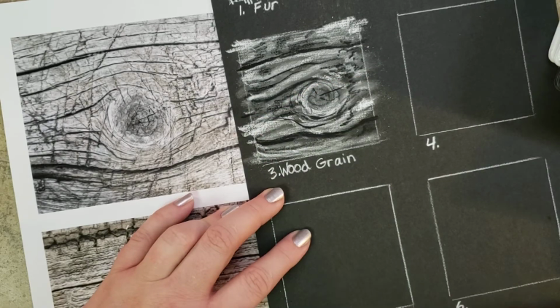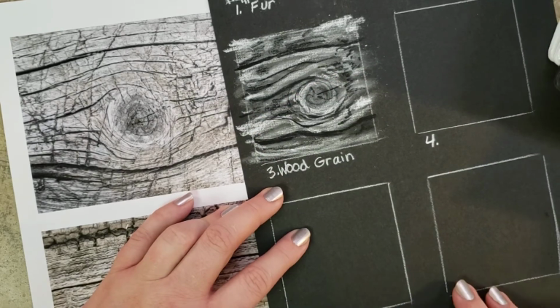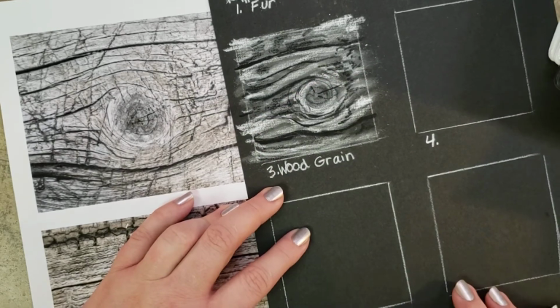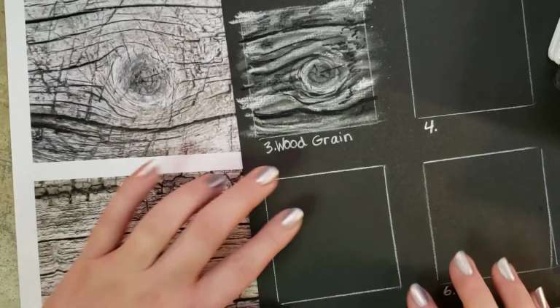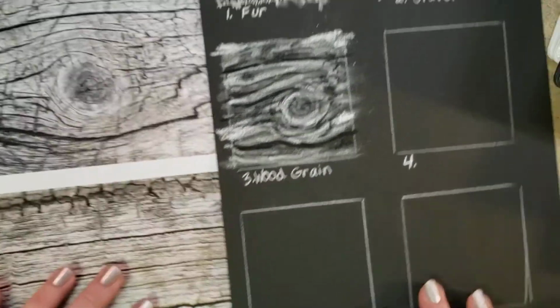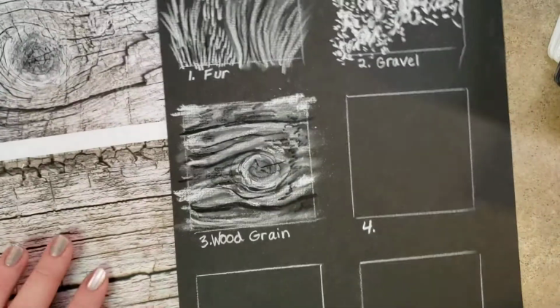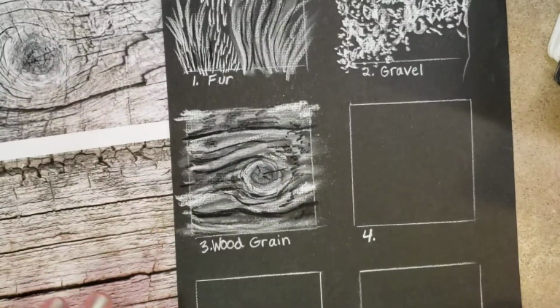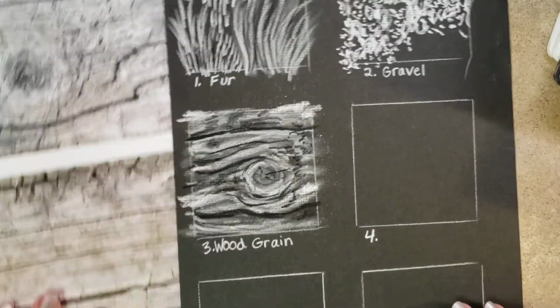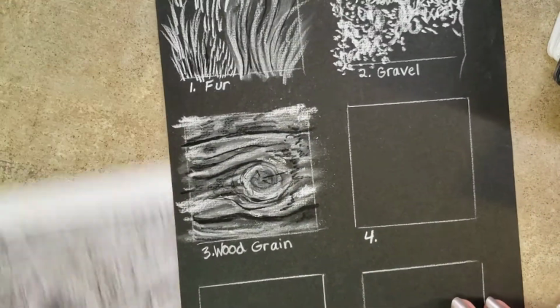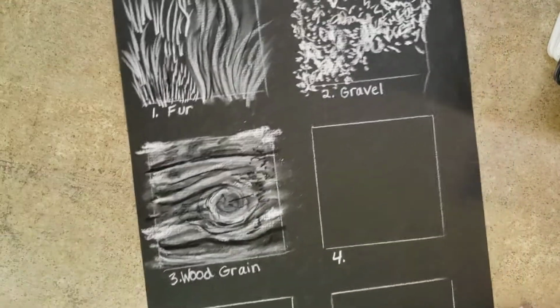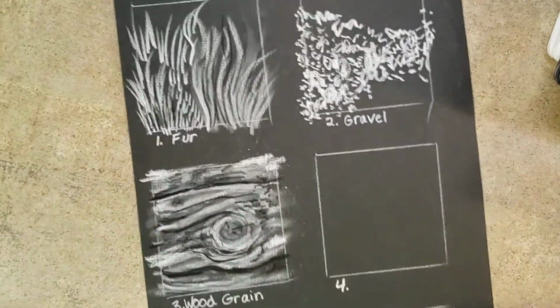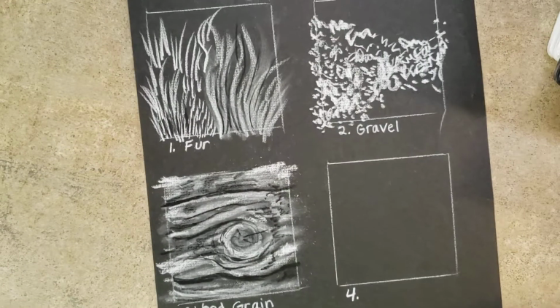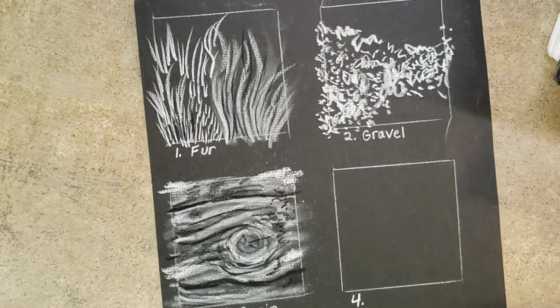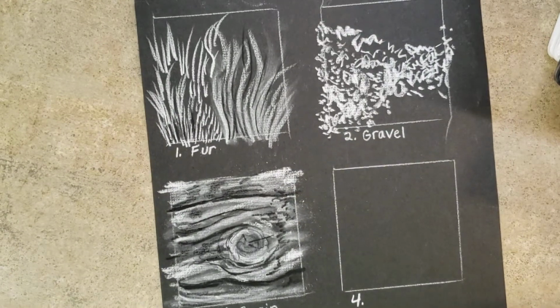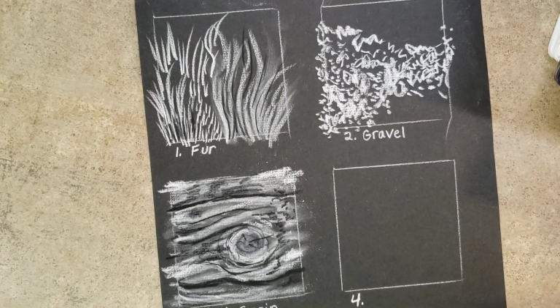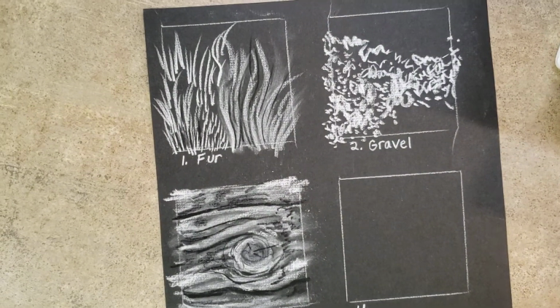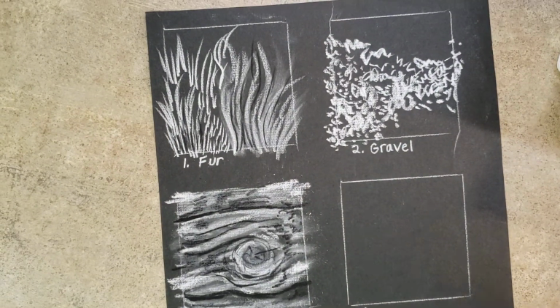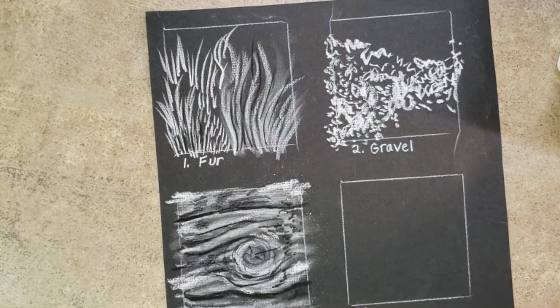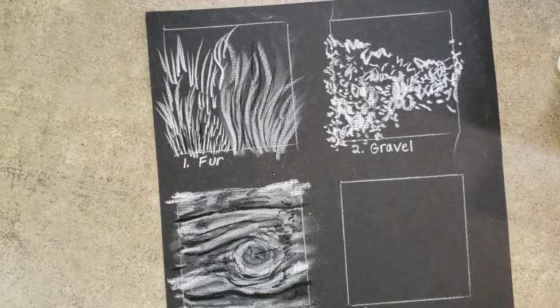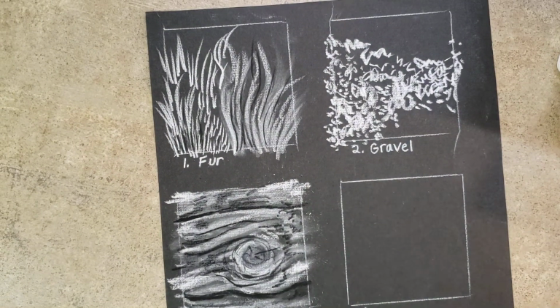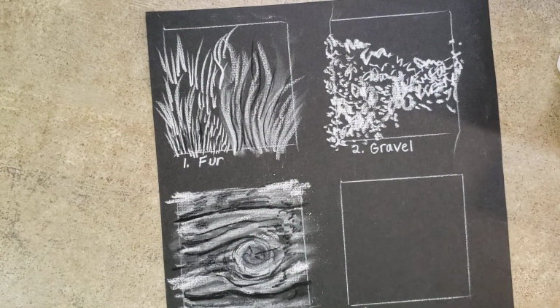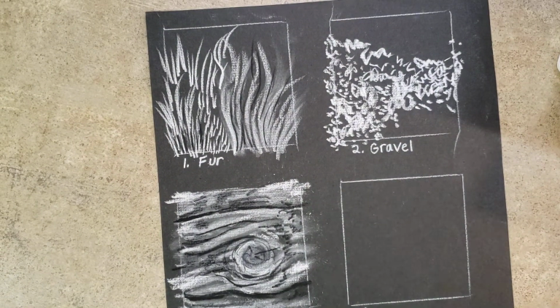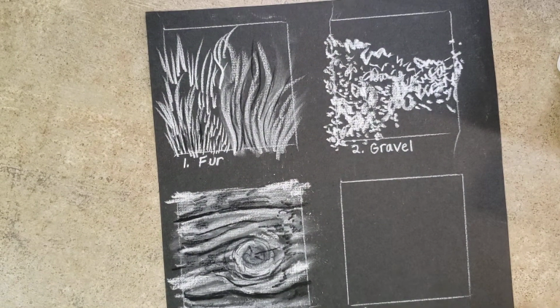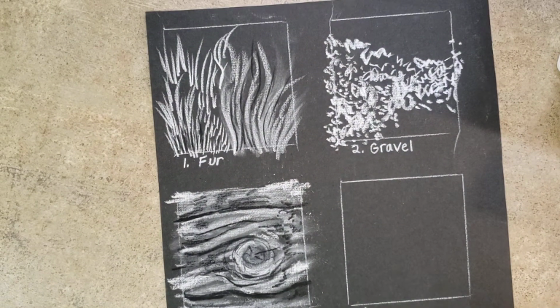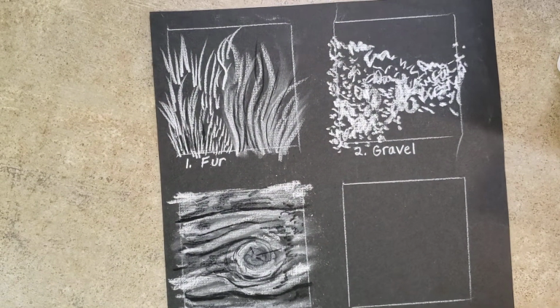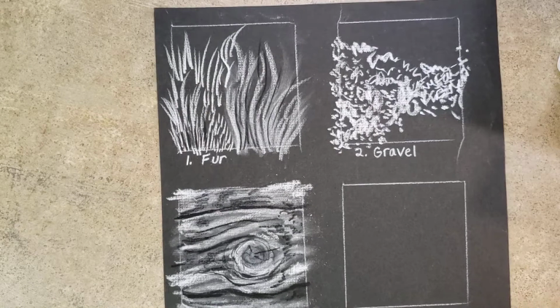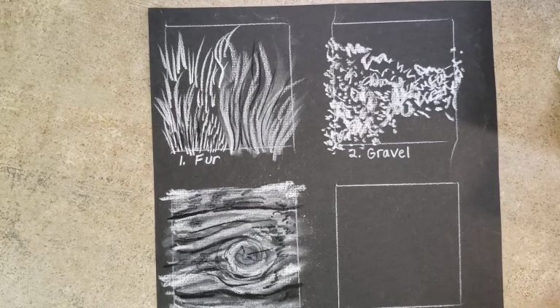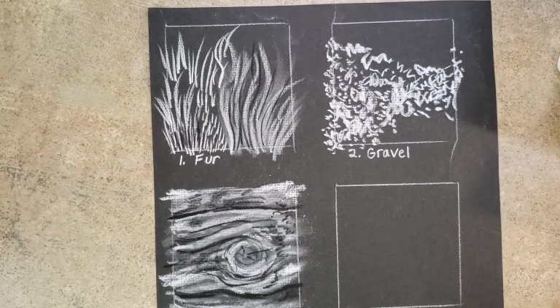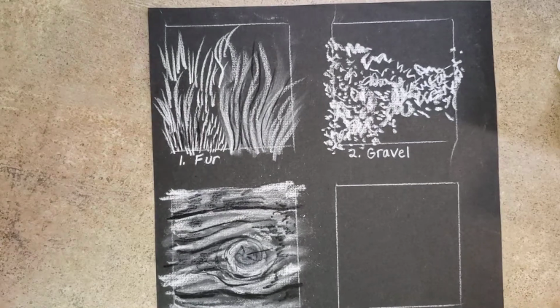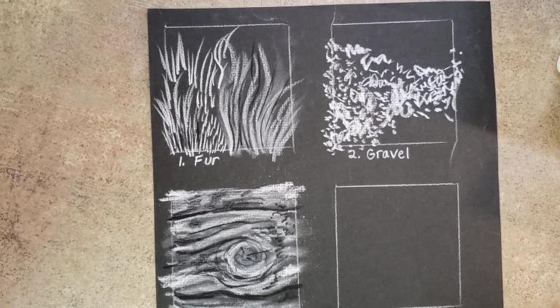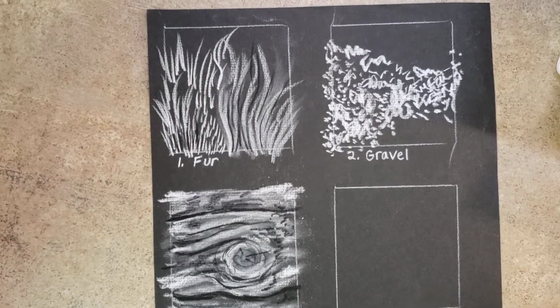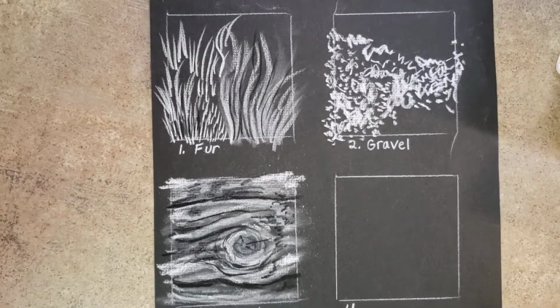Turning in a progress check of these first three textures is what's due first. Have fun with it — that's what I'm looking for!